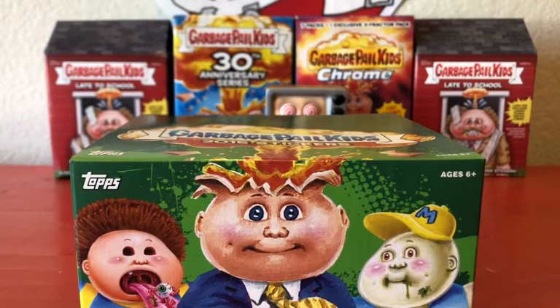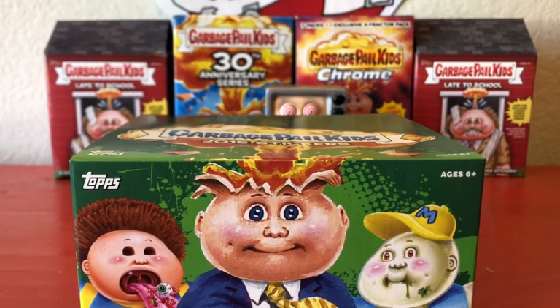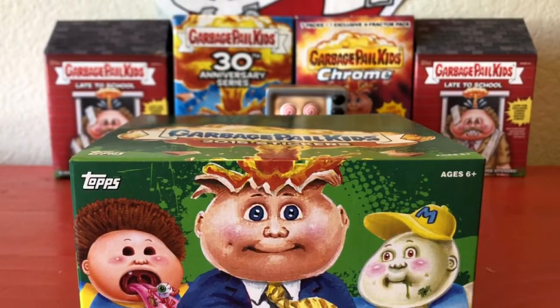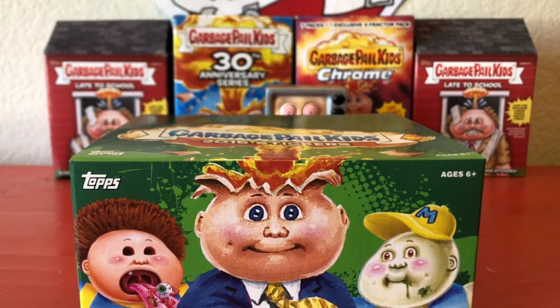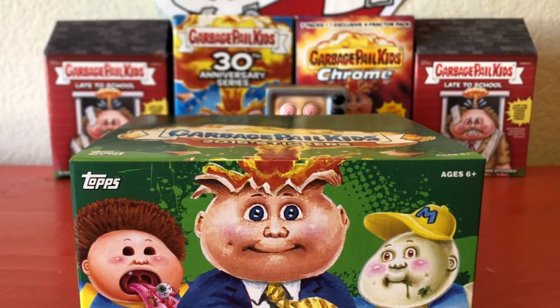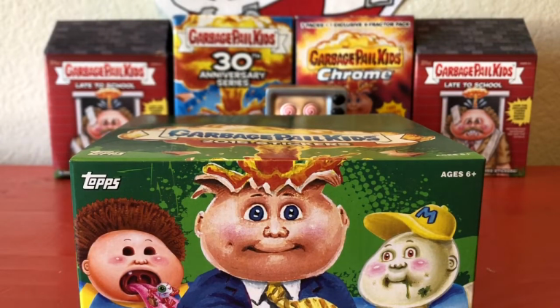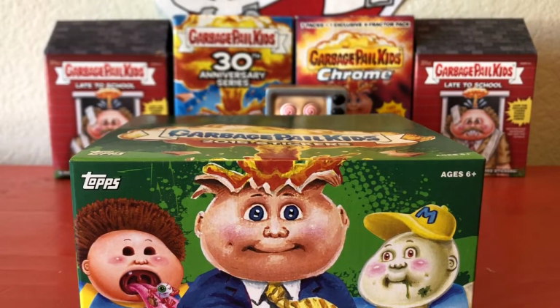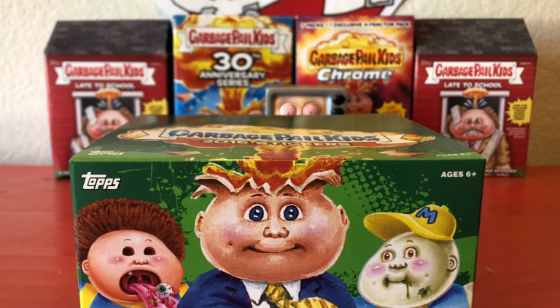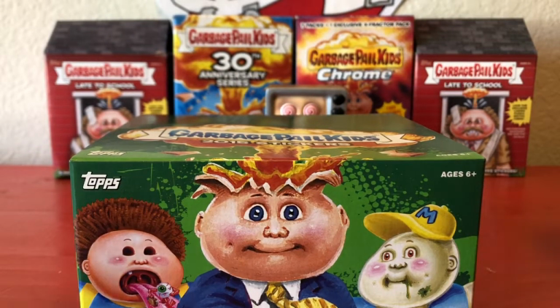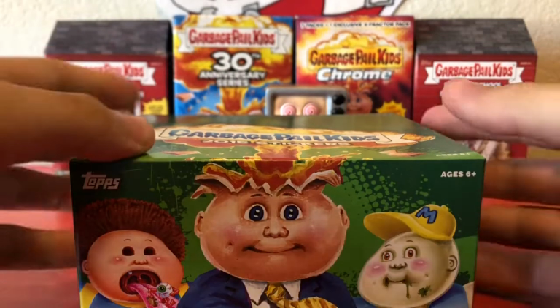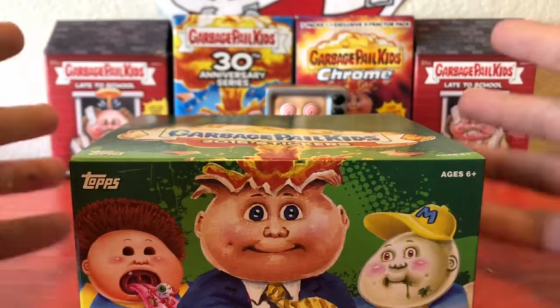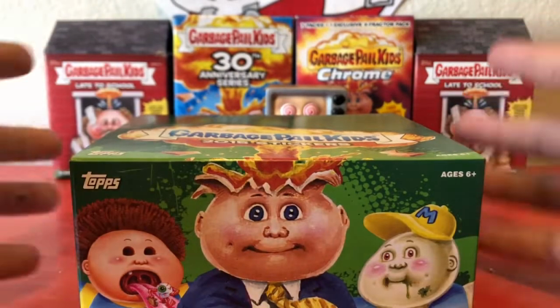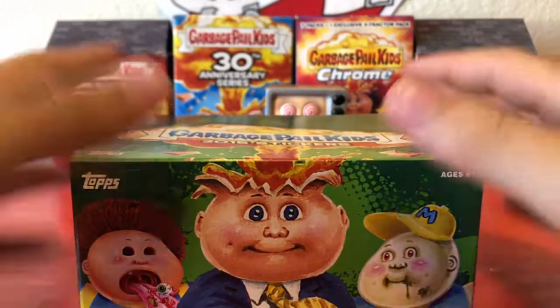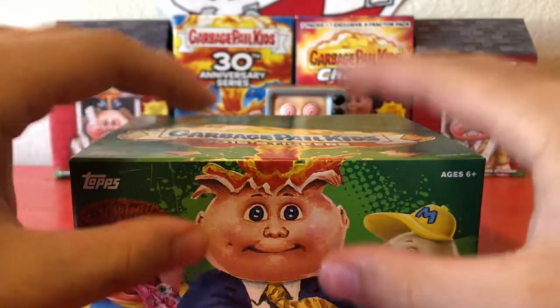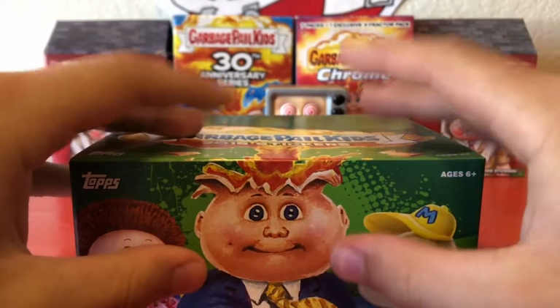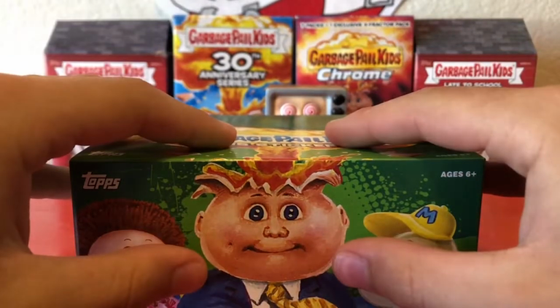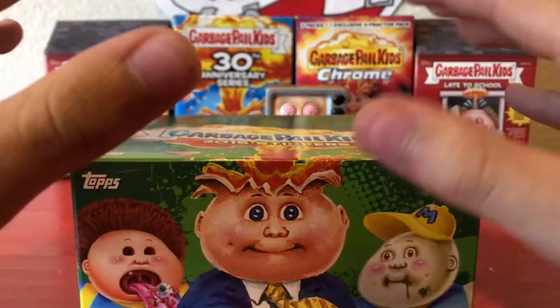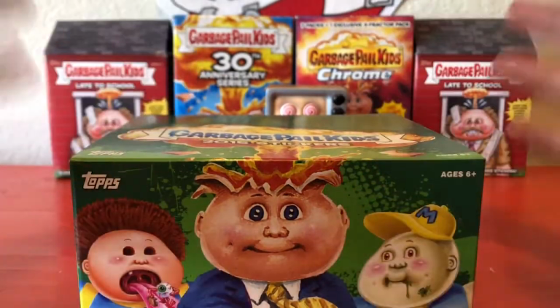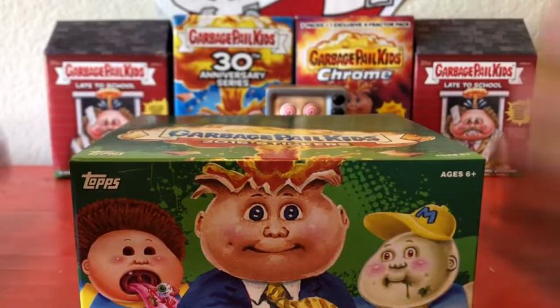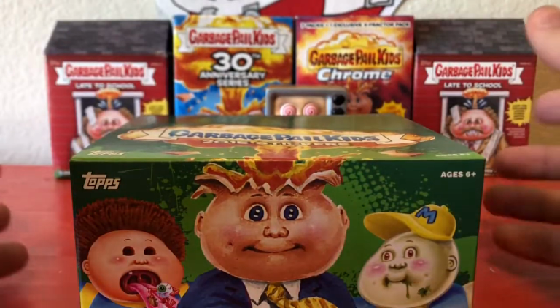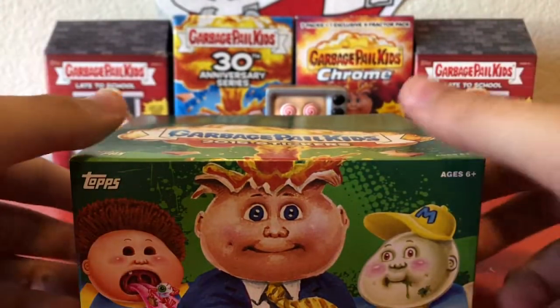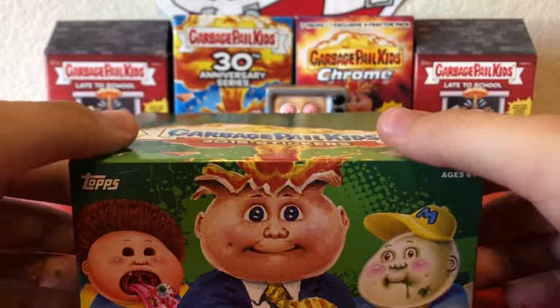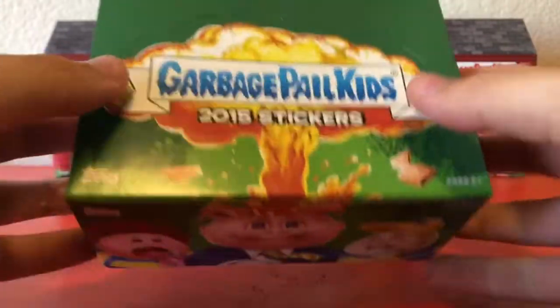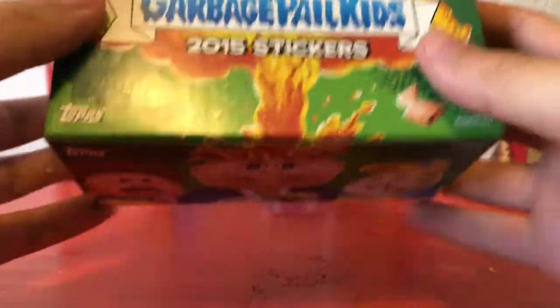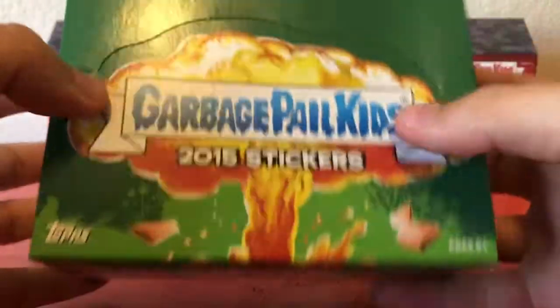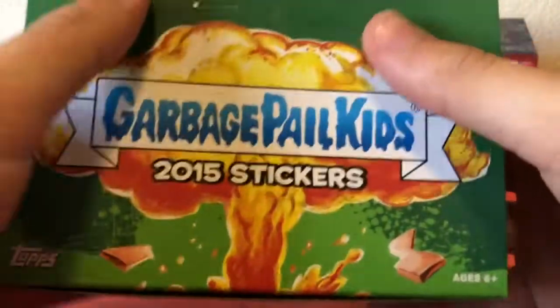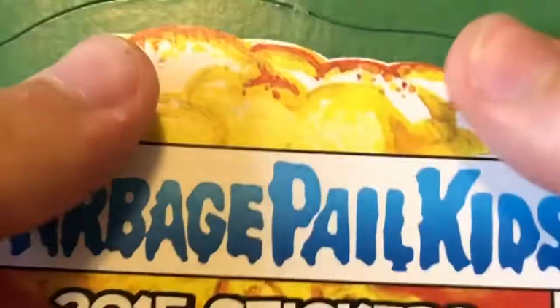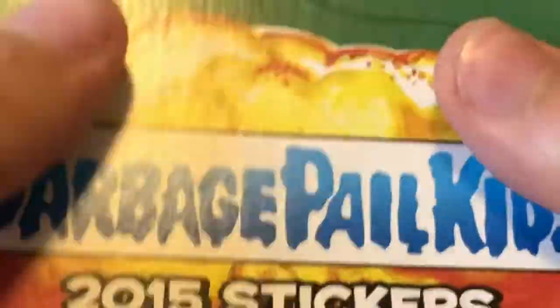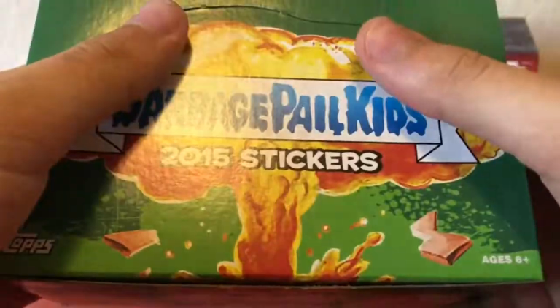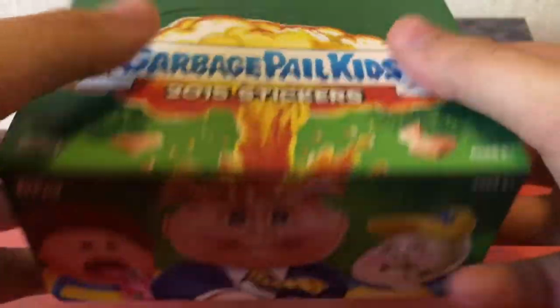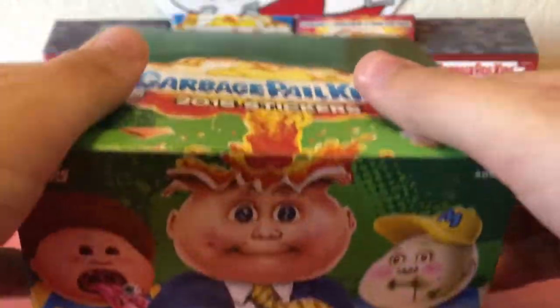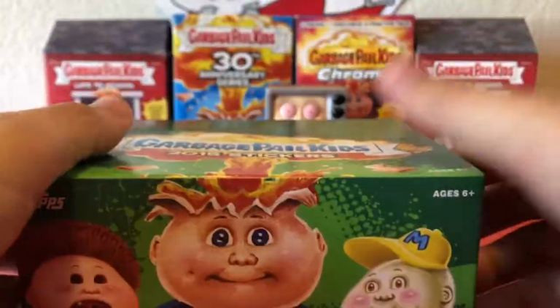I finished getting the wrapper off. I'd also like to mention this is going to be a three-part series — since there's 24 packs, I'm gonna be opening eight each video. So this is part one, but I'm gonna pop this open and we'll get right into it.